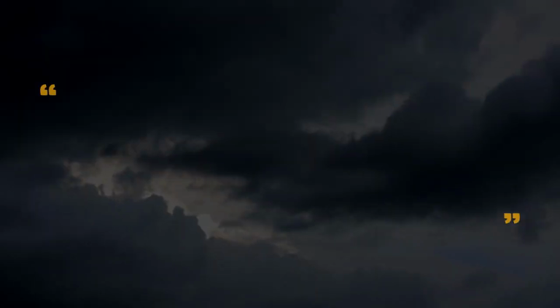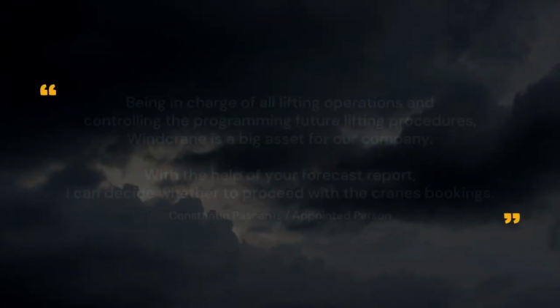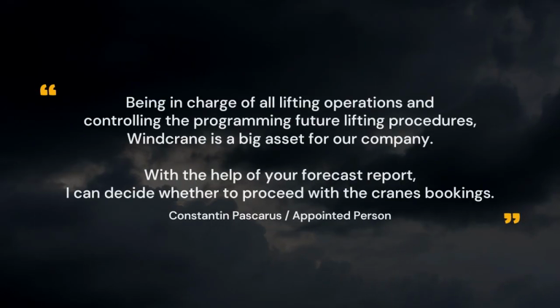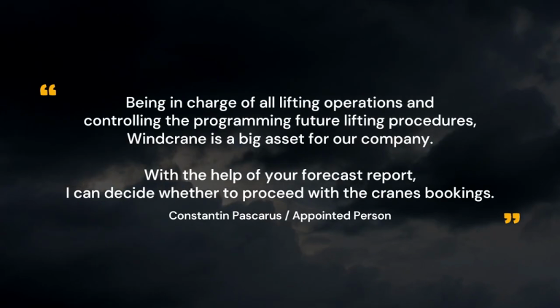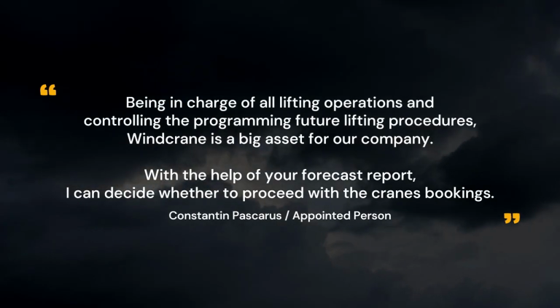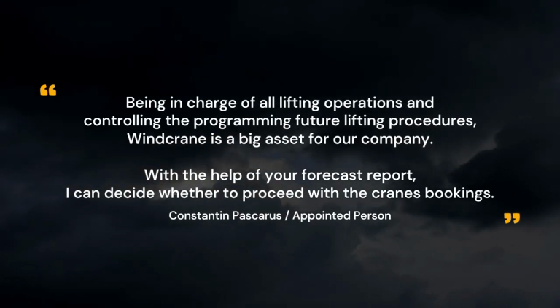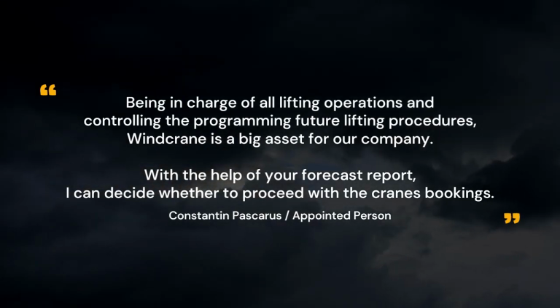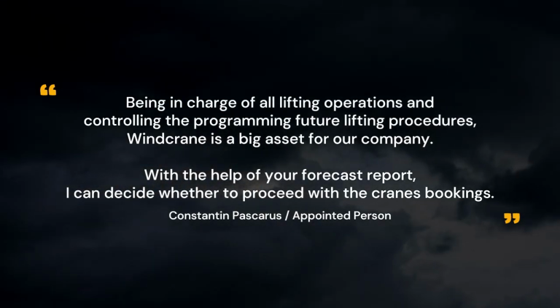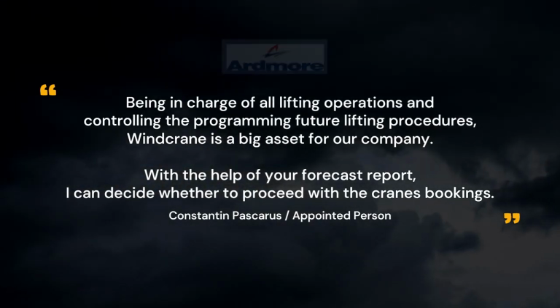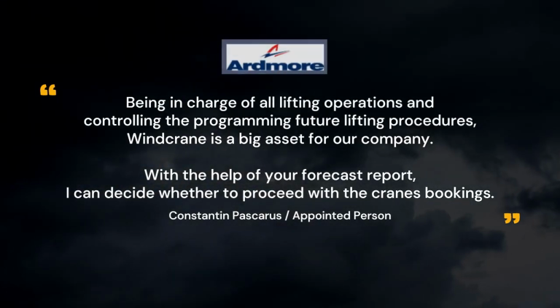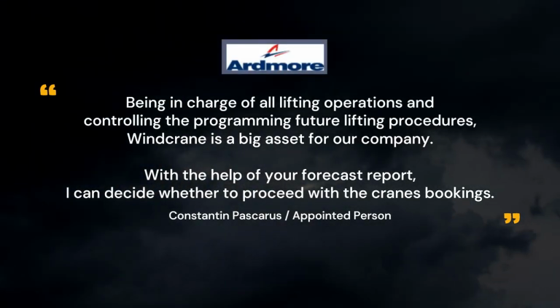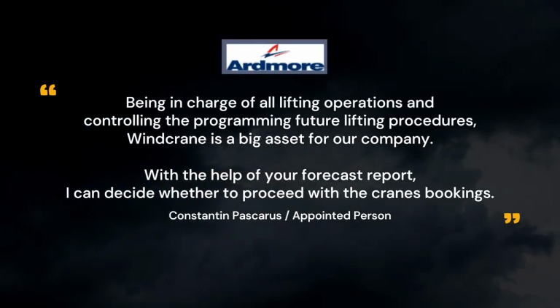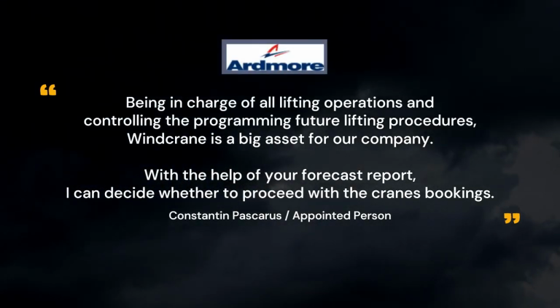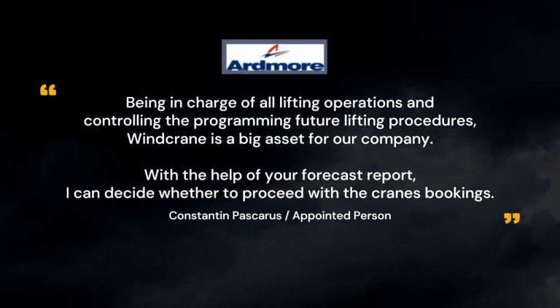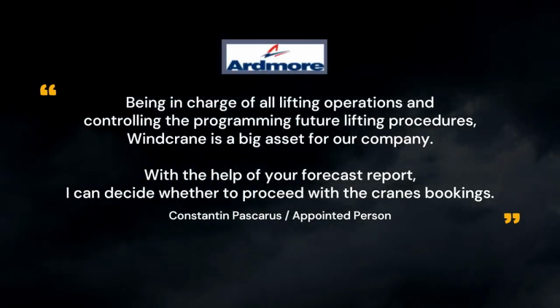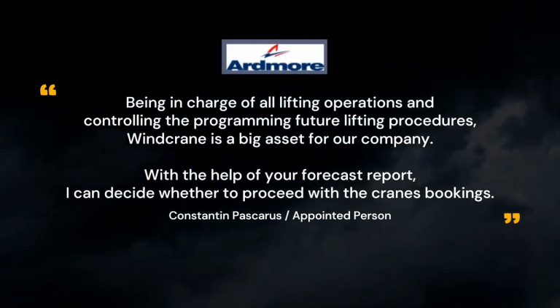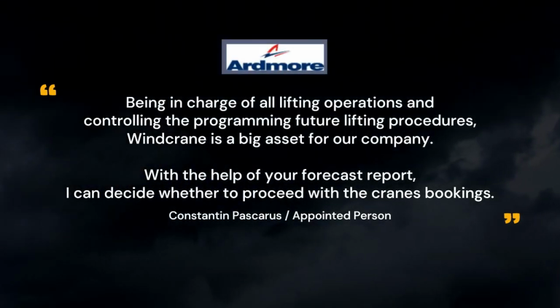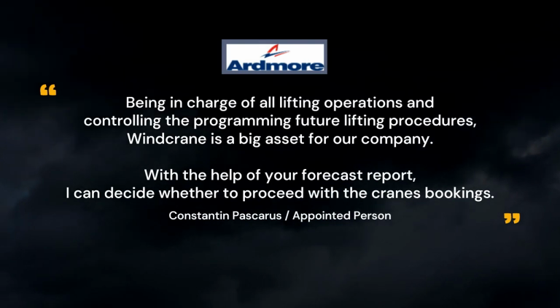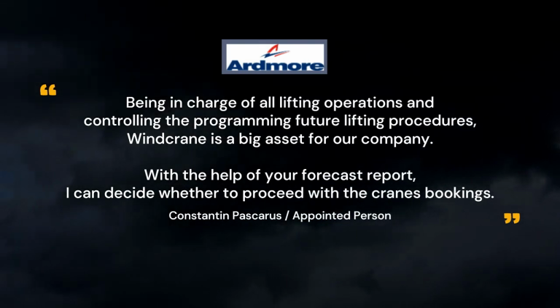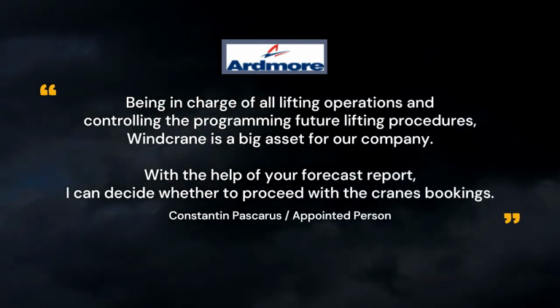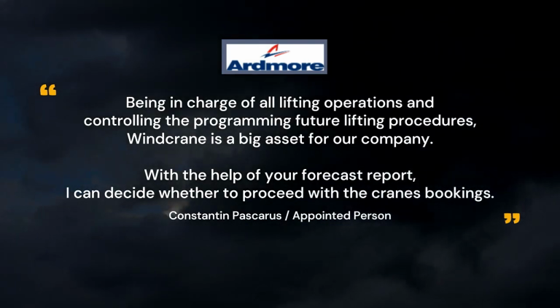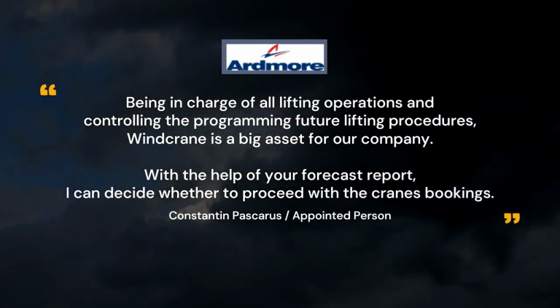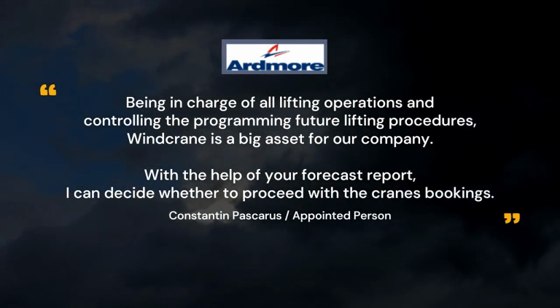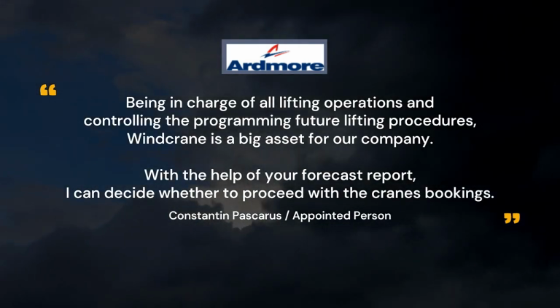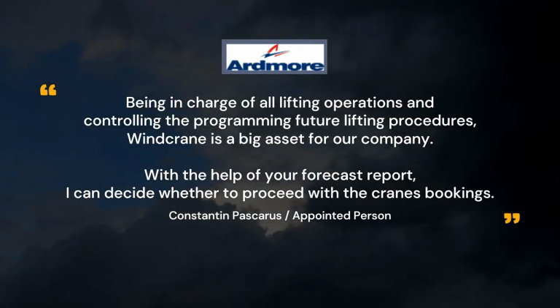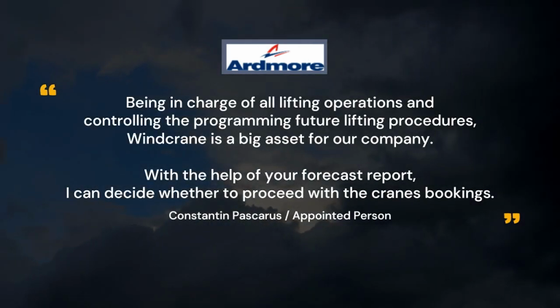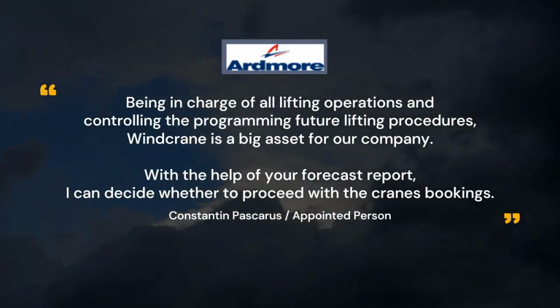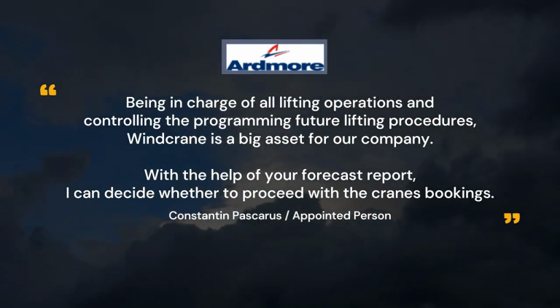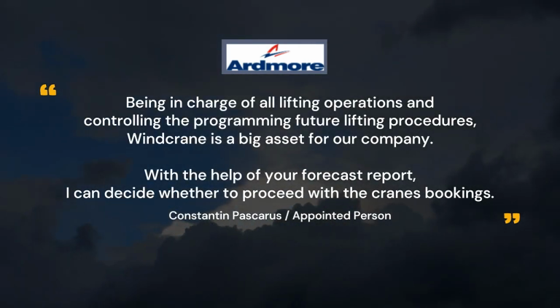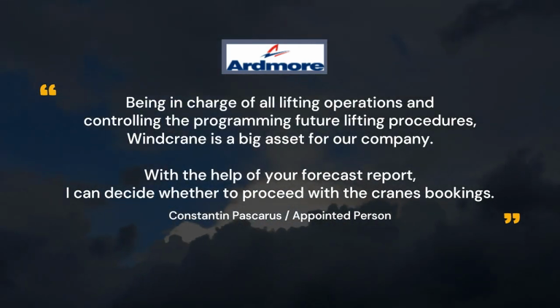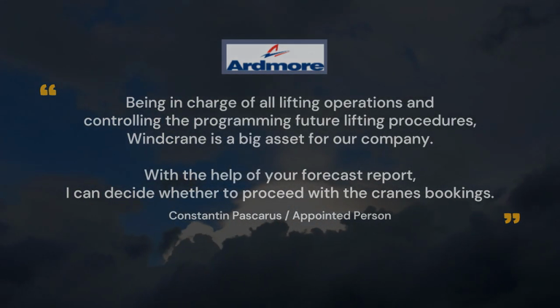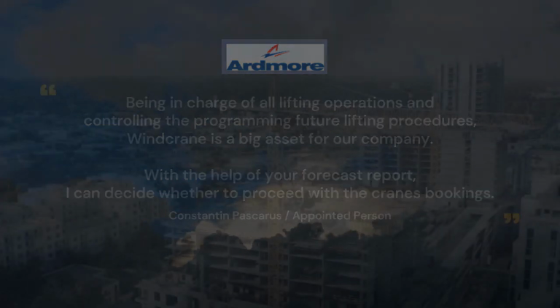Being in charge of all lifting operations and controlling and programming future lifting procedures, Wind Crane is a big asset for our company. With the help of your forecast report, I can decide whether to proceed with the crane's bookings.